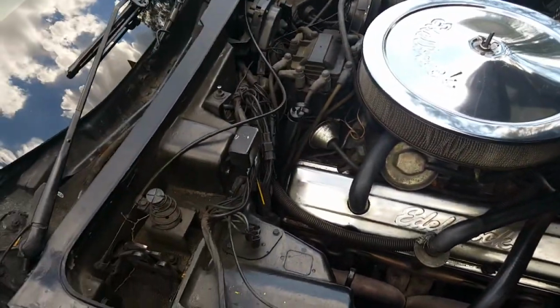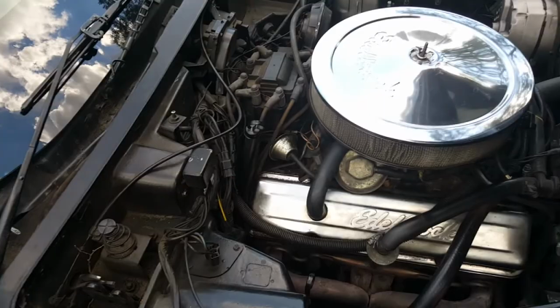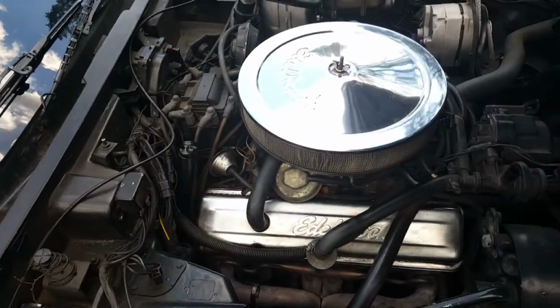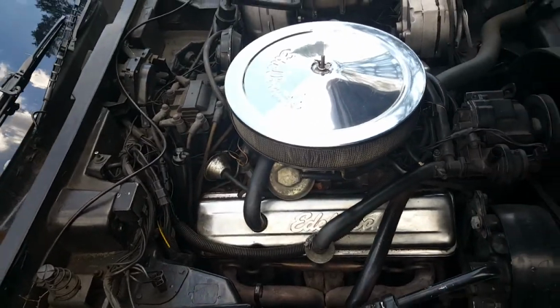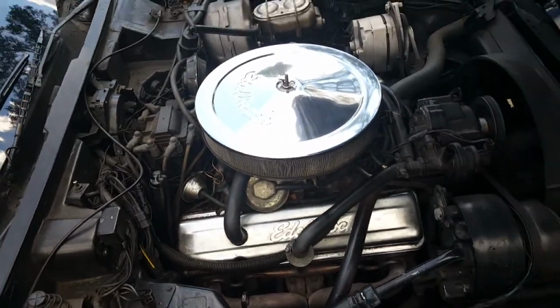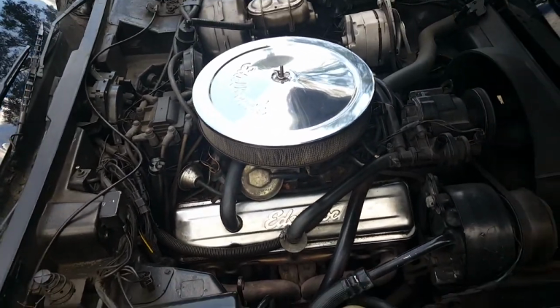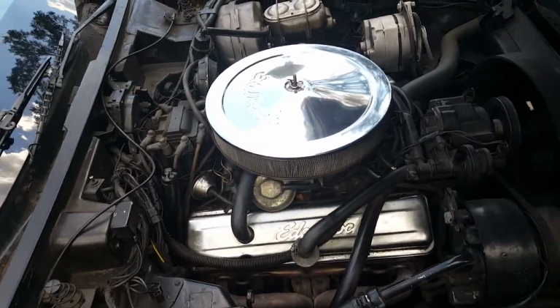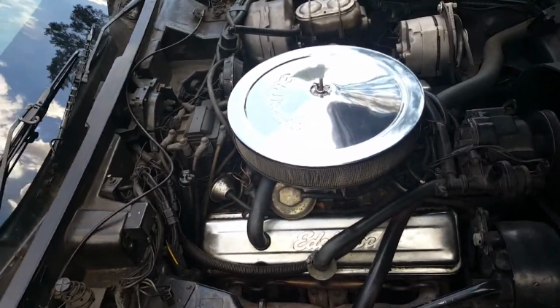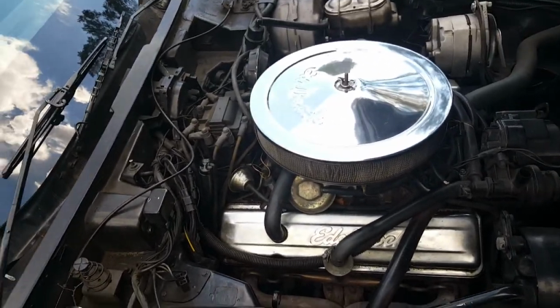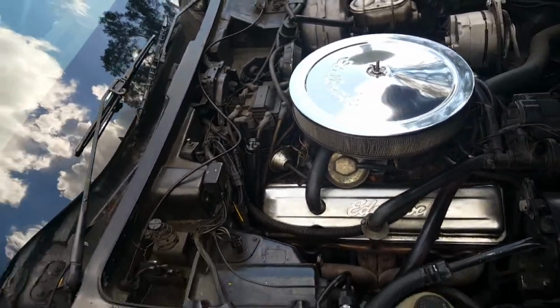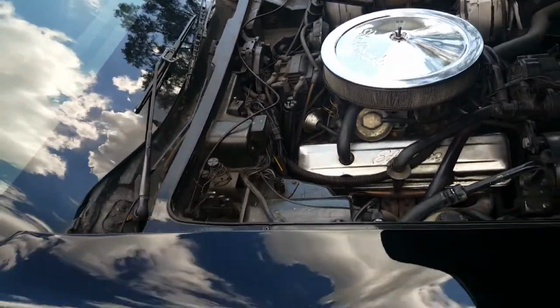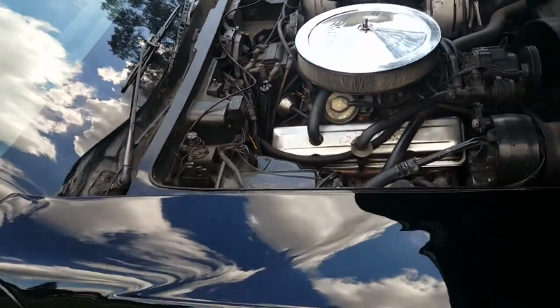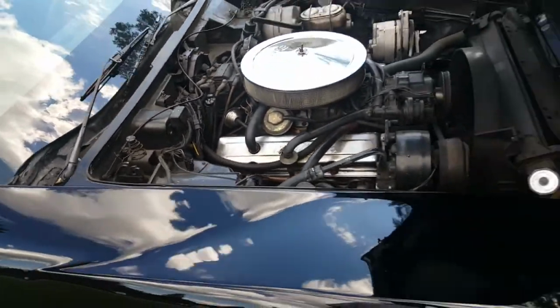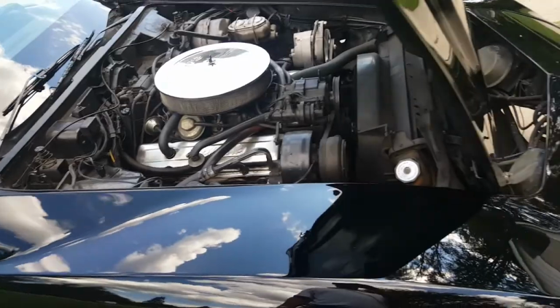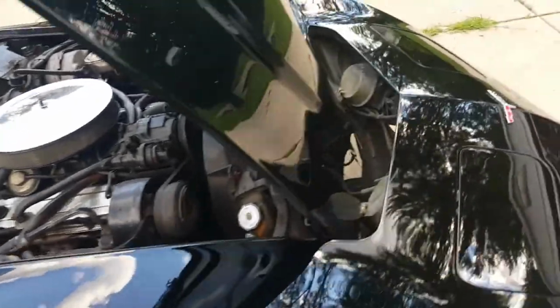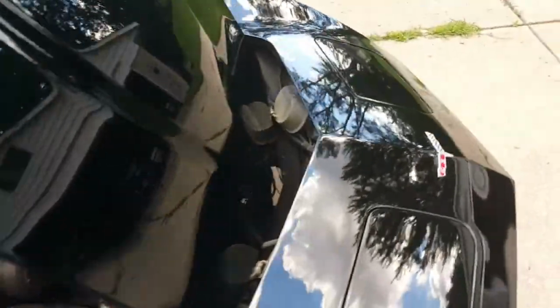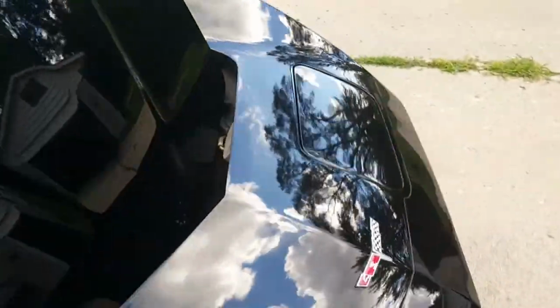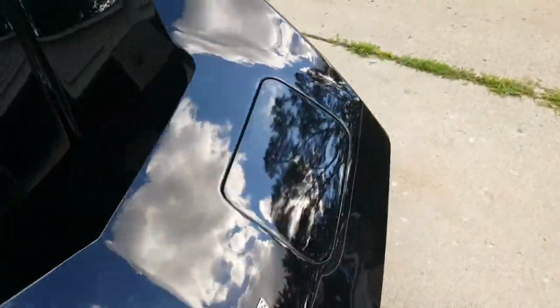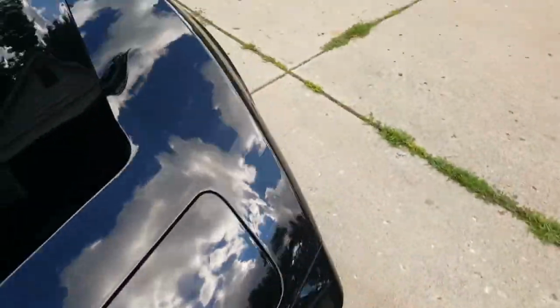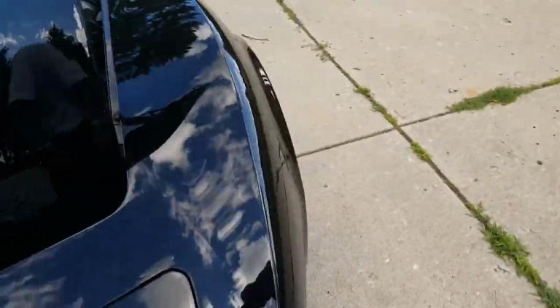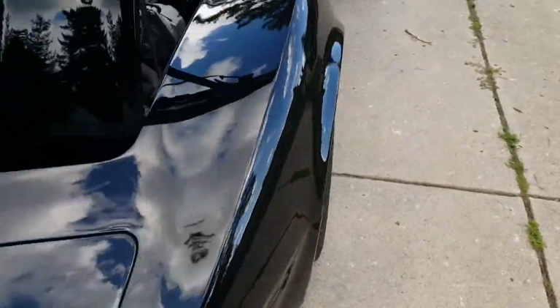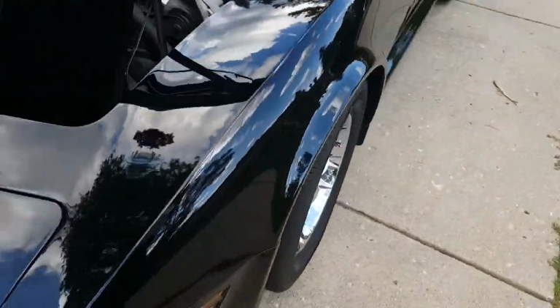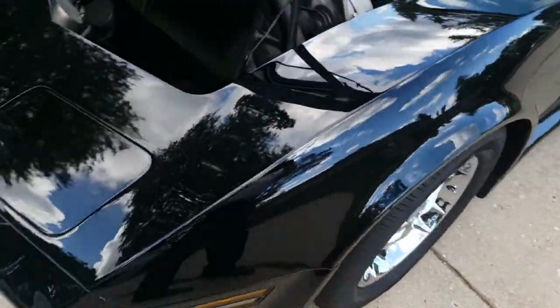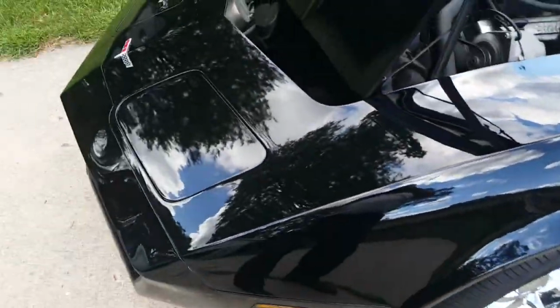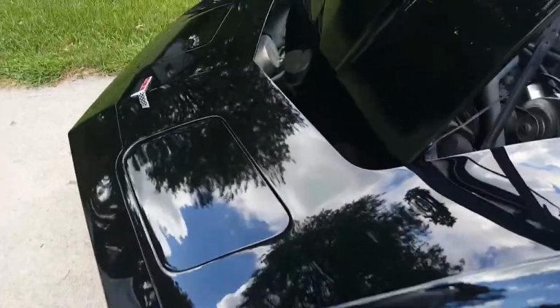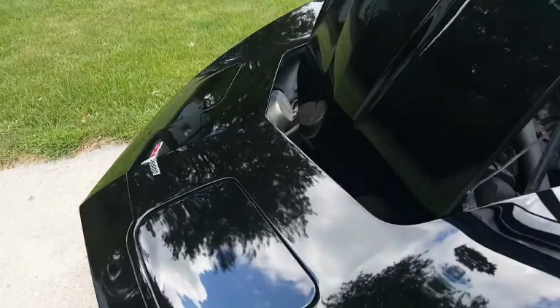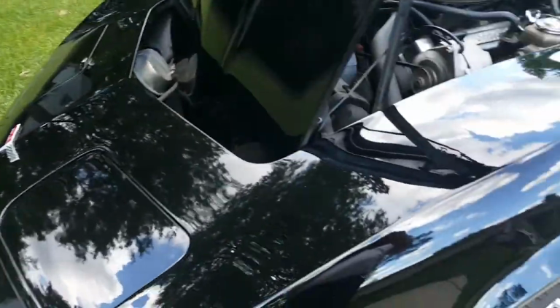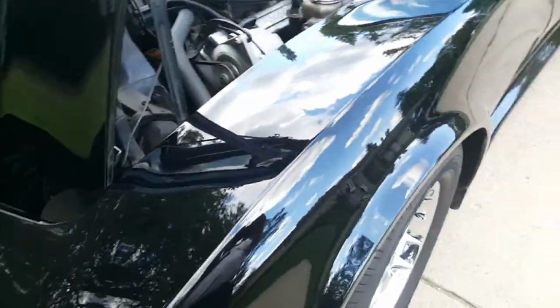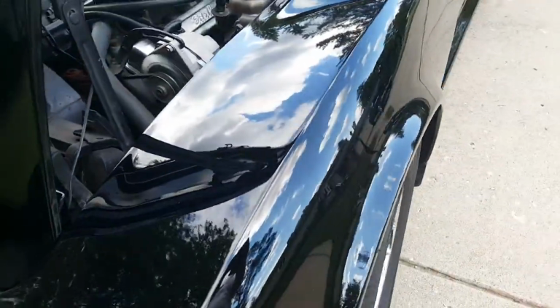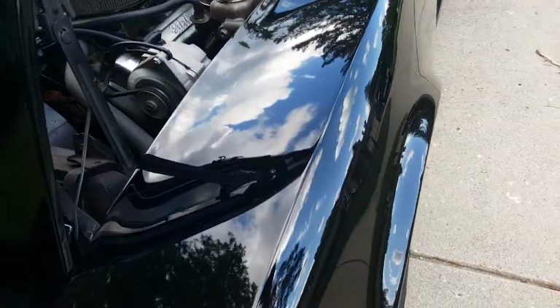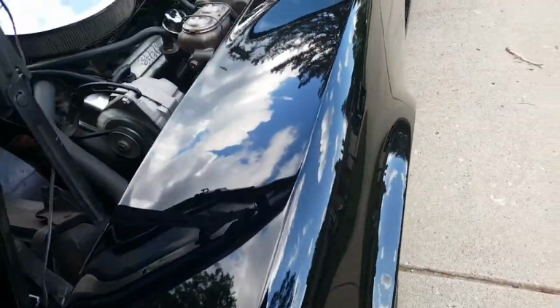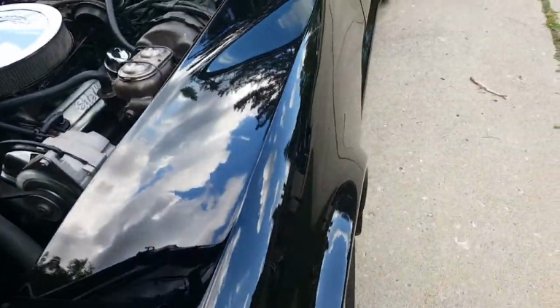It's not a fuel injection car, but it is a computer controlled engine. Wipers work, washers, all of that works. Air conditioning needs to be recharged. You can see the gloss in the paint — it's an extremely high-quality paint job.